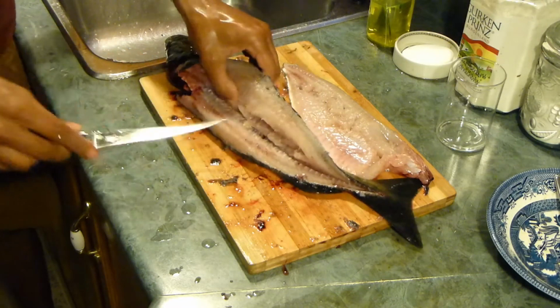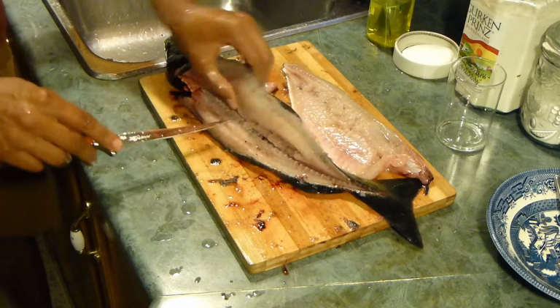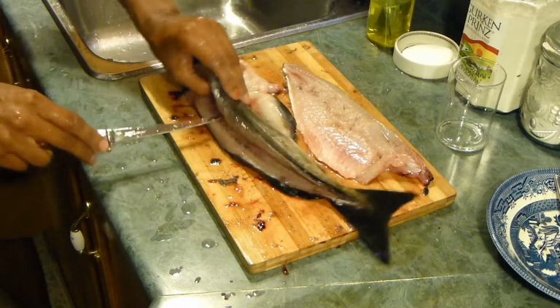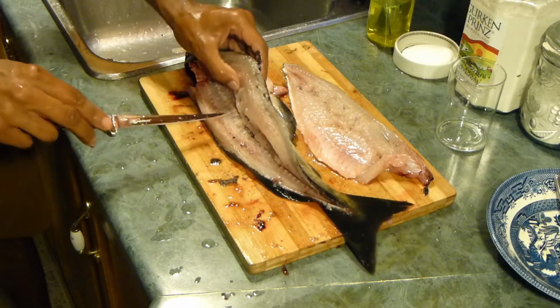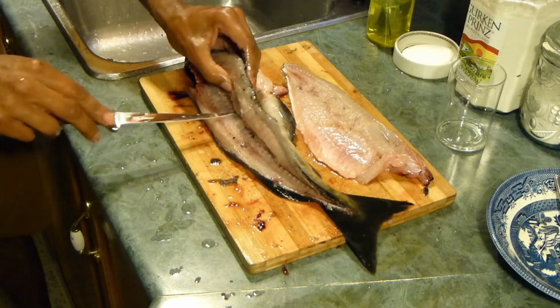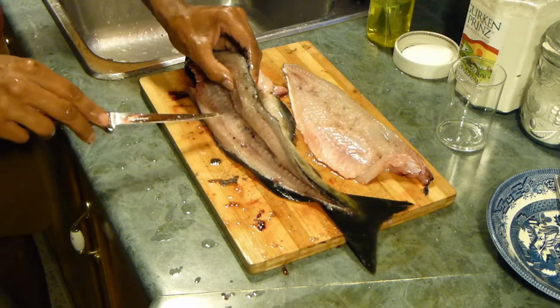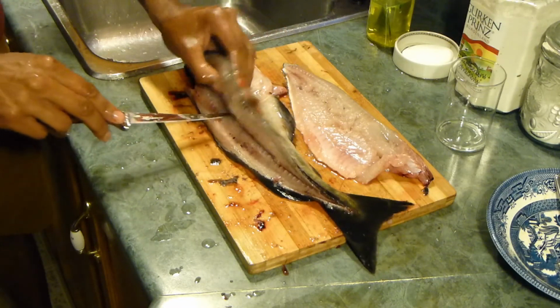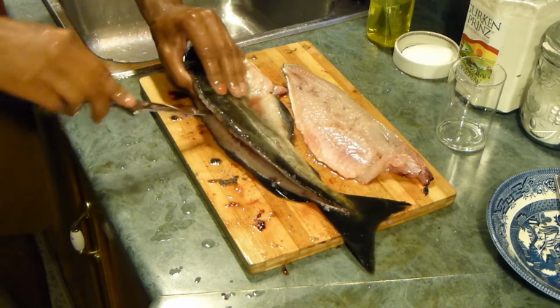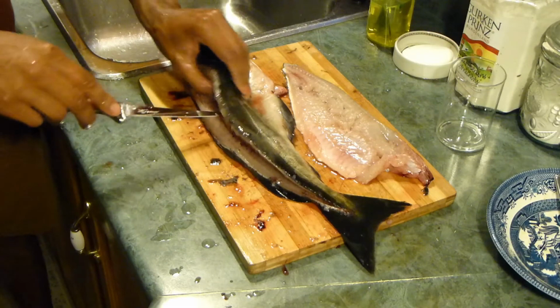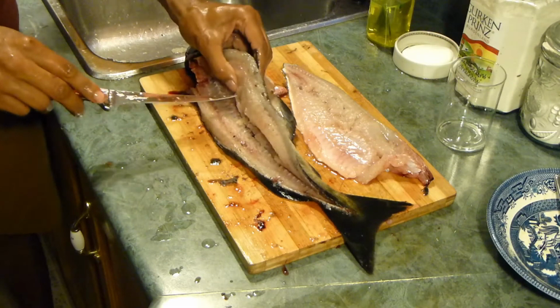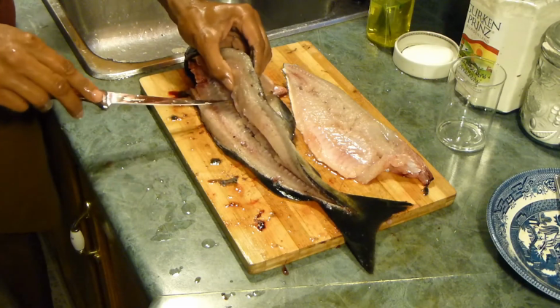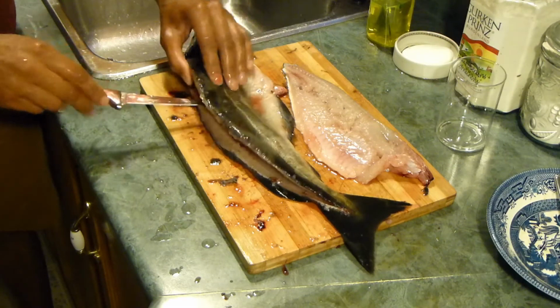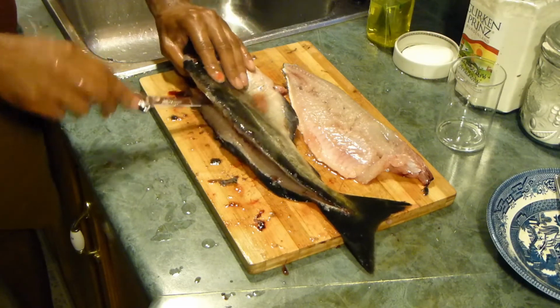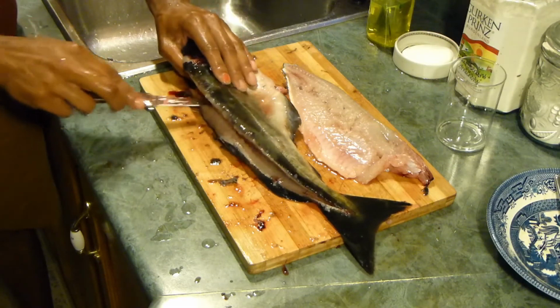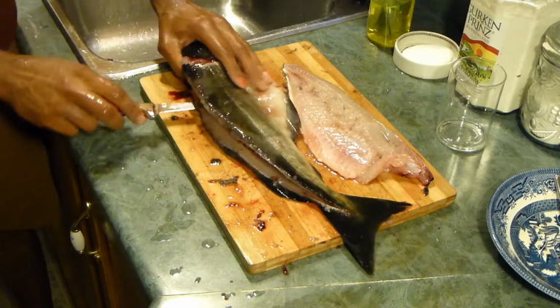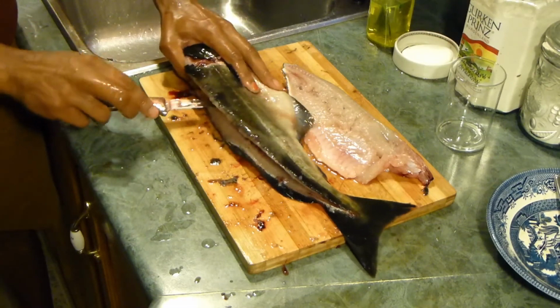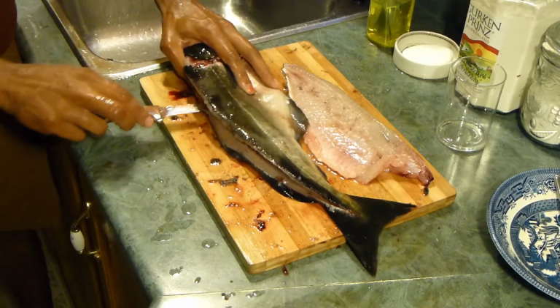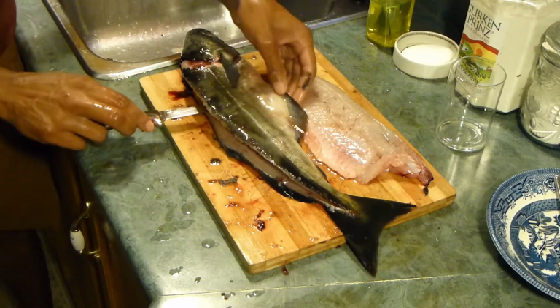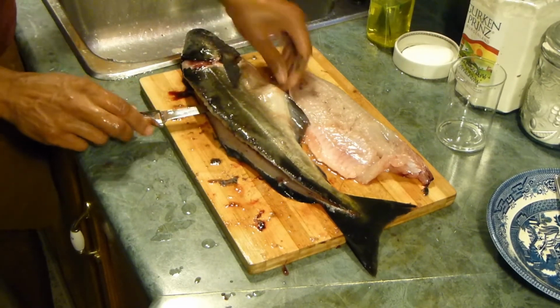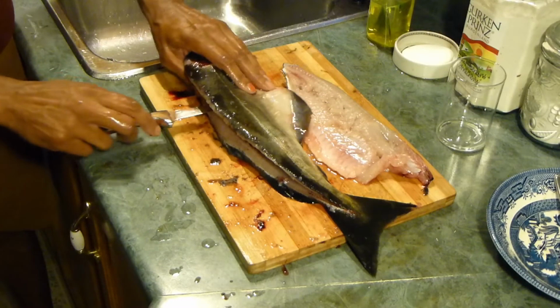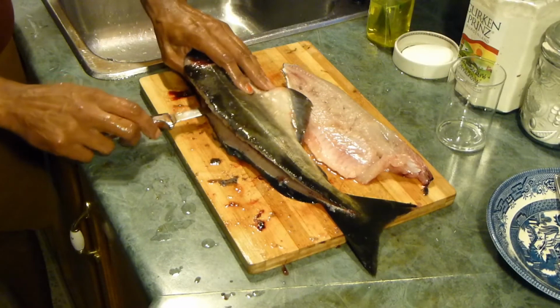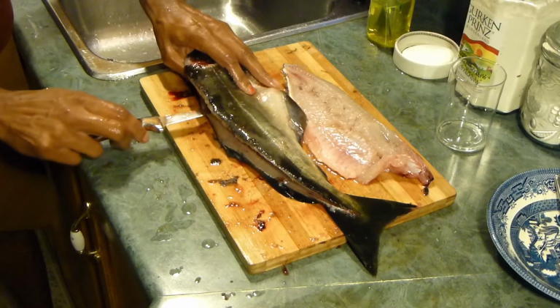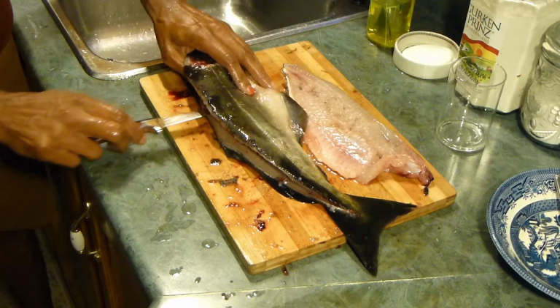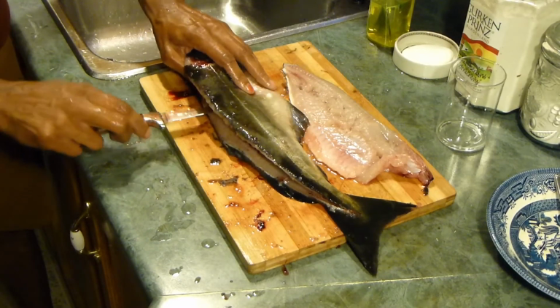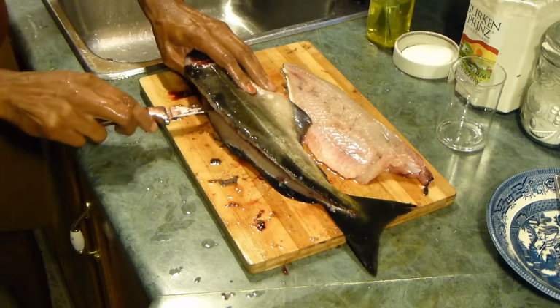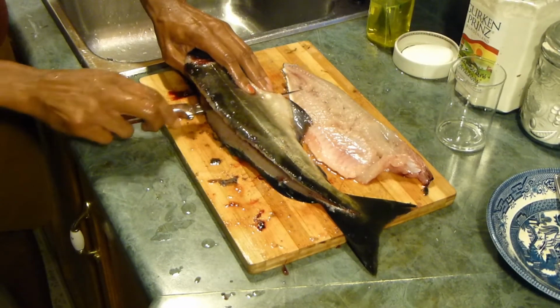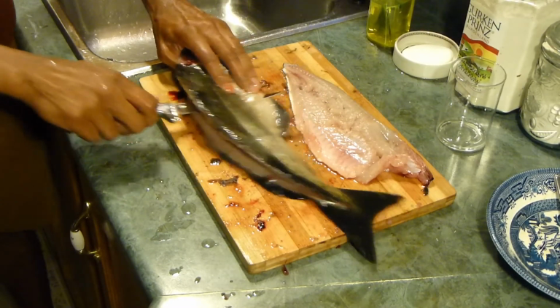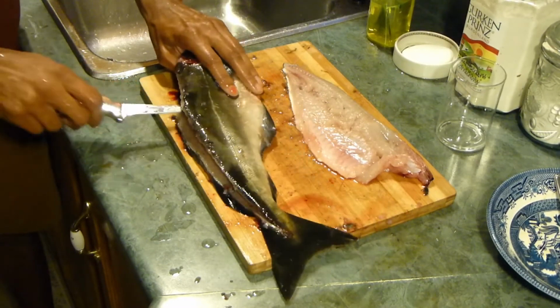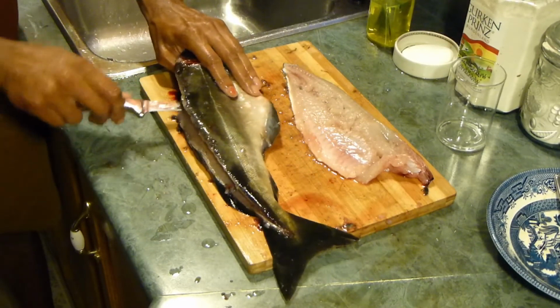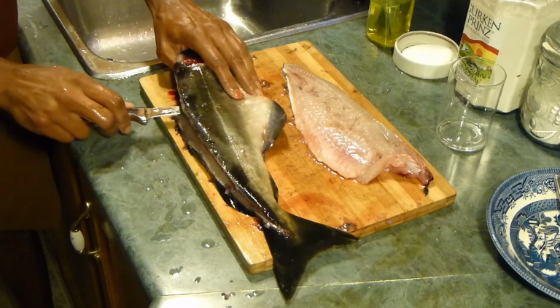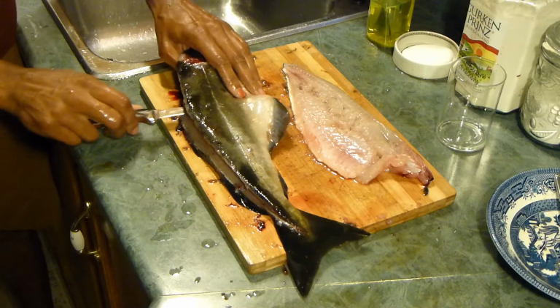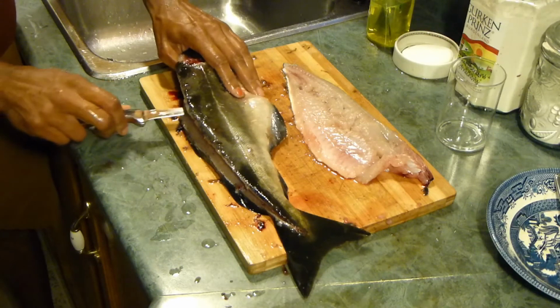Now that that's done, we're going to slide our knife — just like before — through the fish into the gut to cut down to the tail. I like to keep my cut above the lower fin so I can make sure to cut the fins right off.